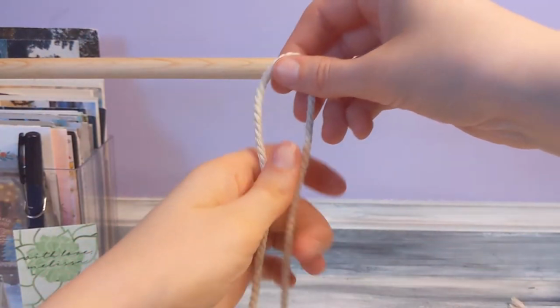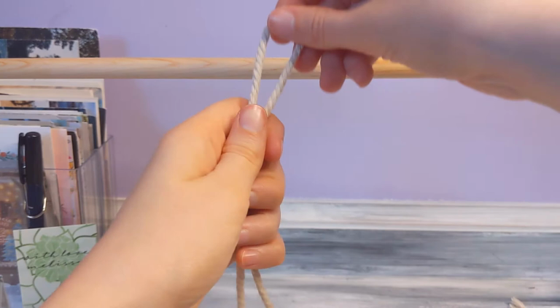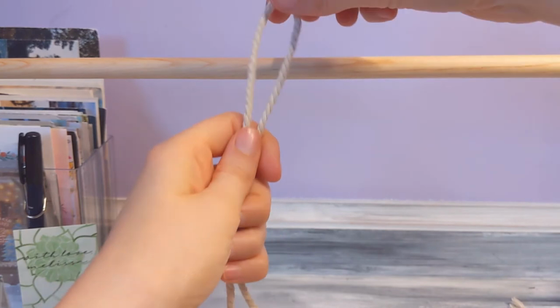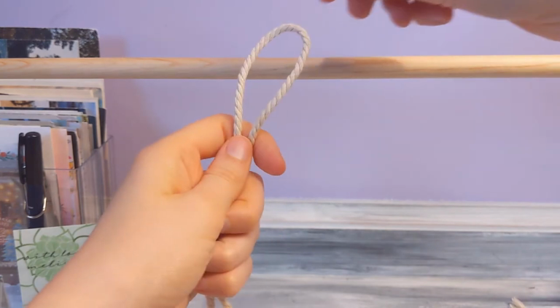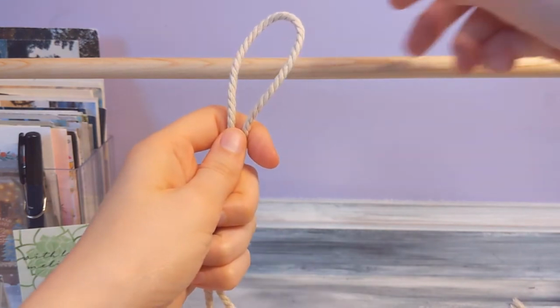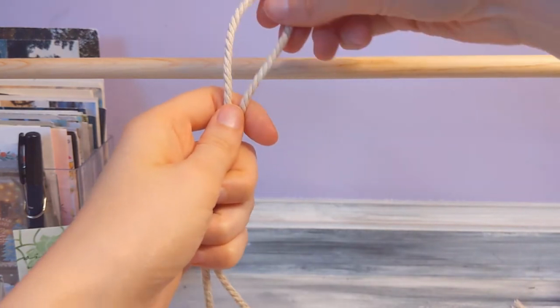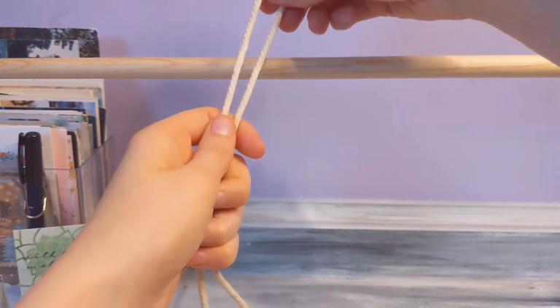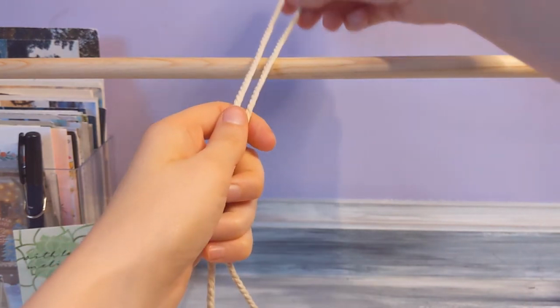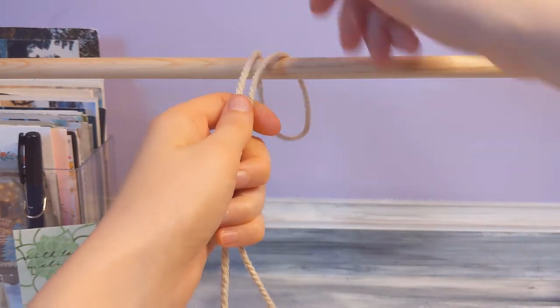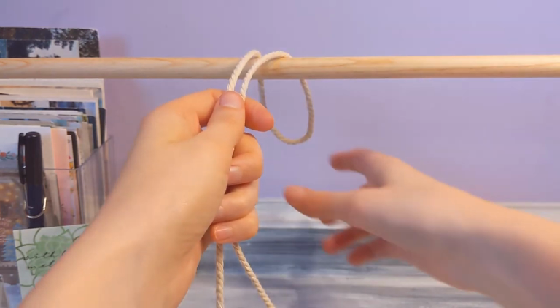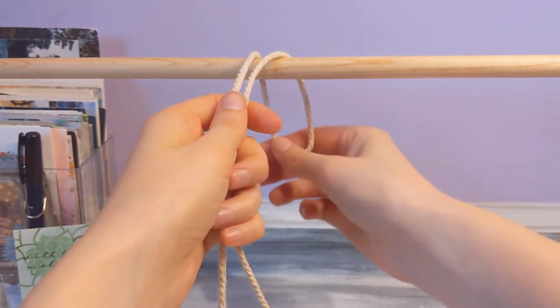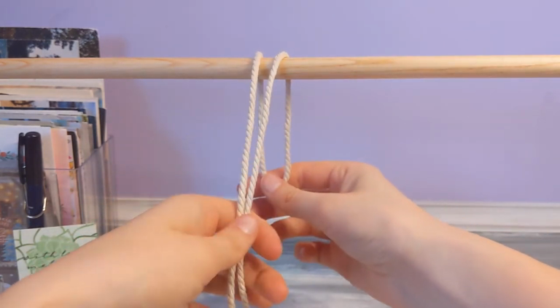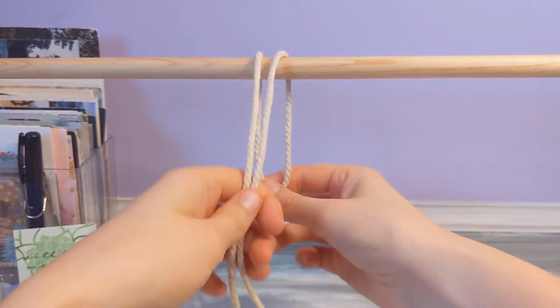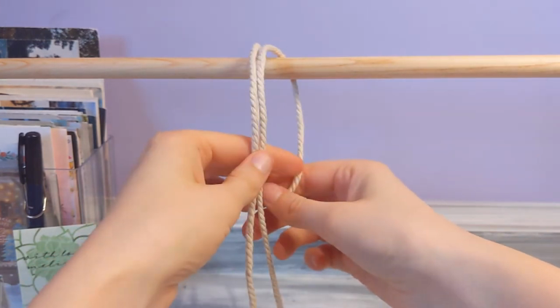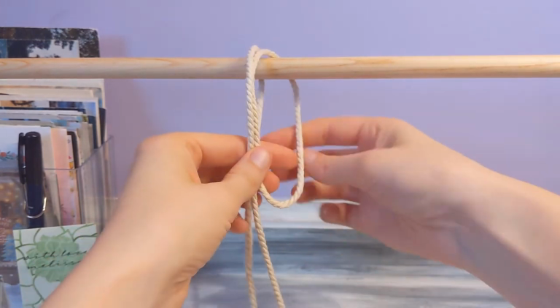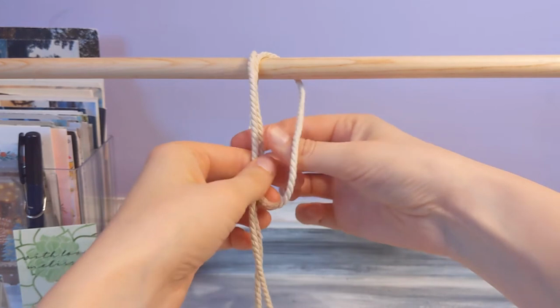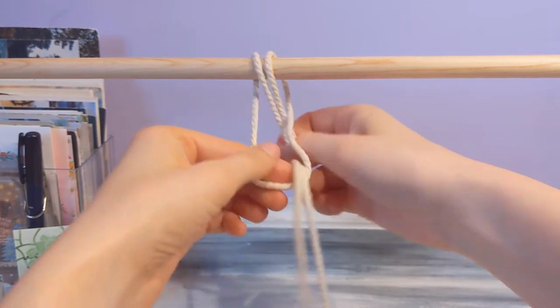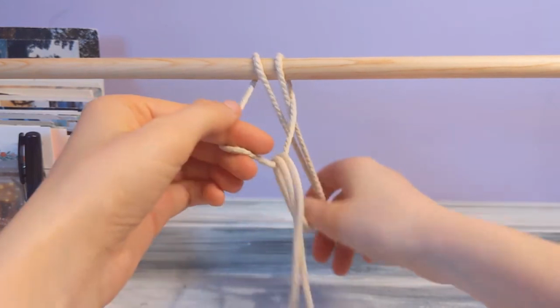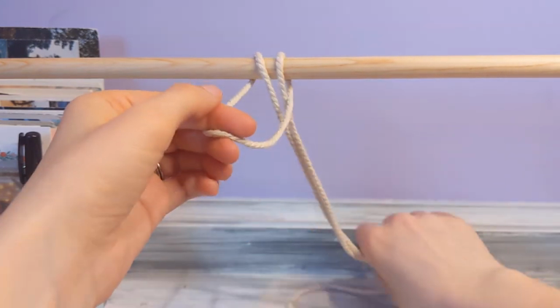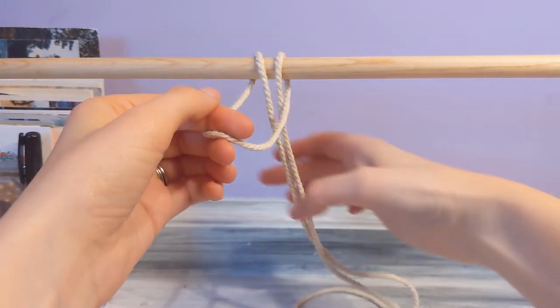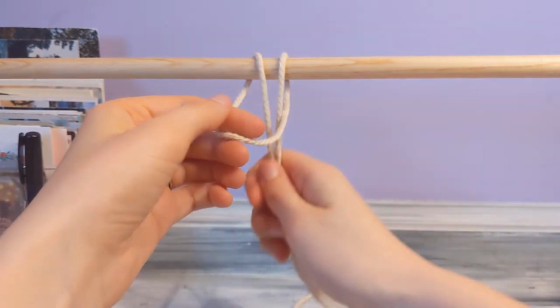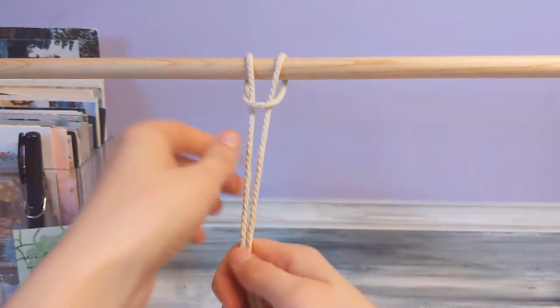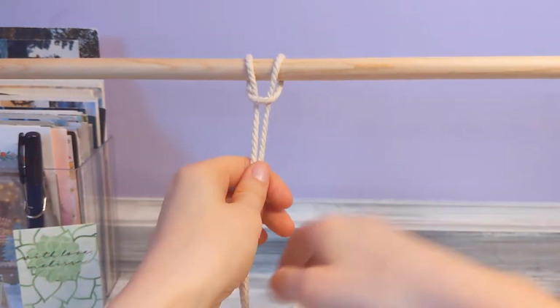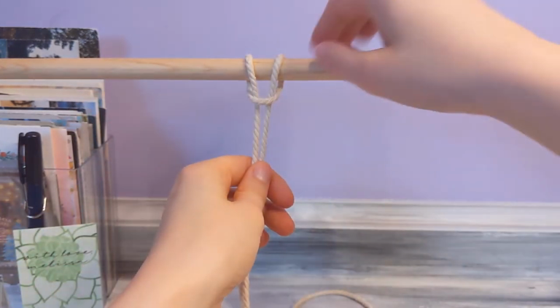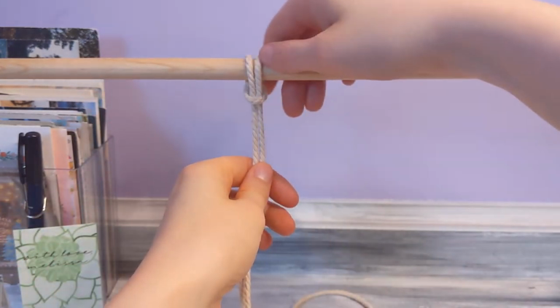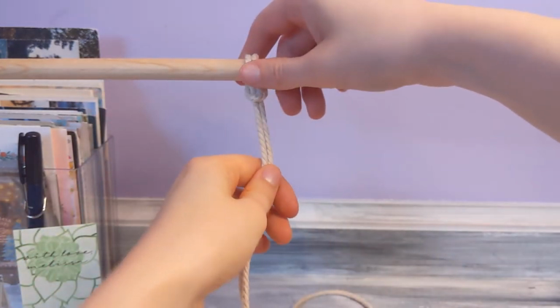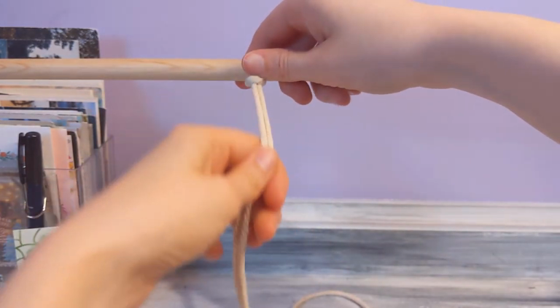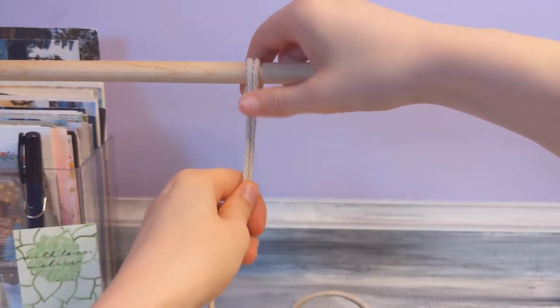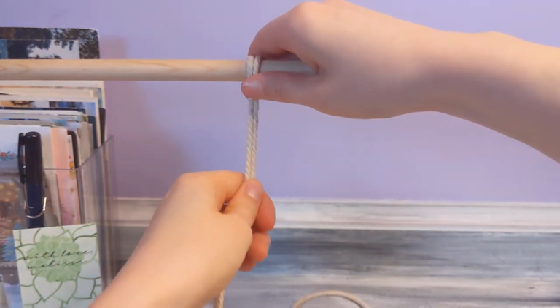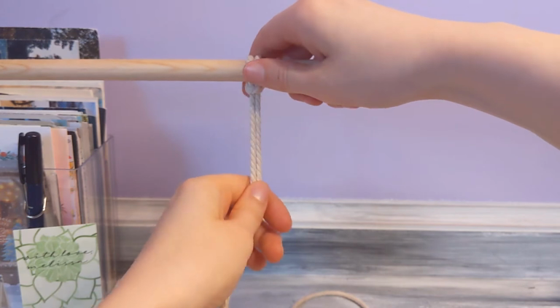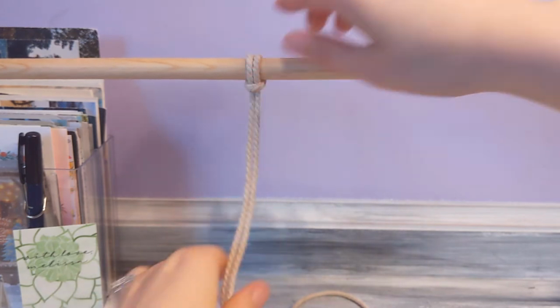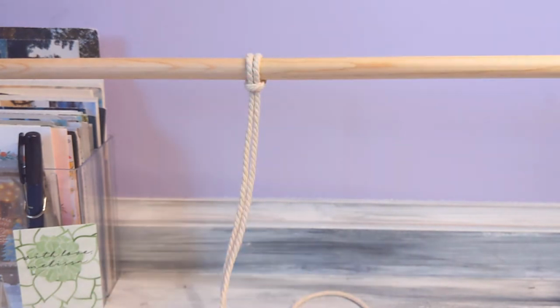So you just take your string and loop it in half, put it over whatever you're knotting it onto, and then put it right through like that. And that's it — that is a lark's head knot.